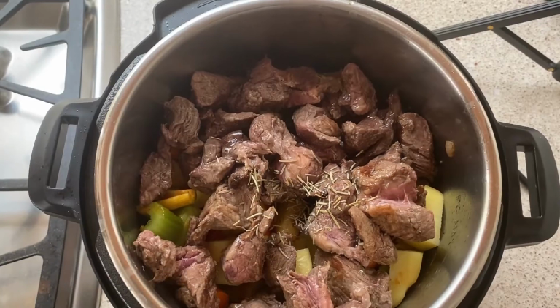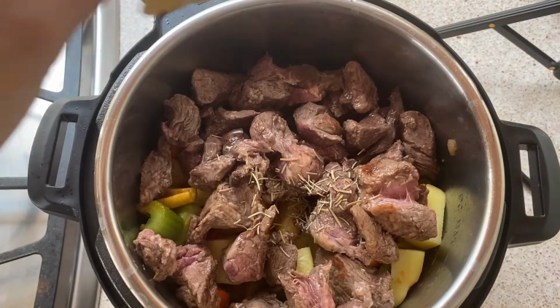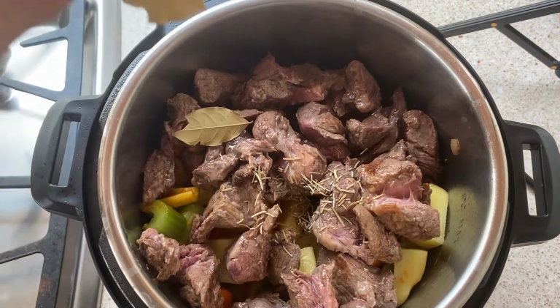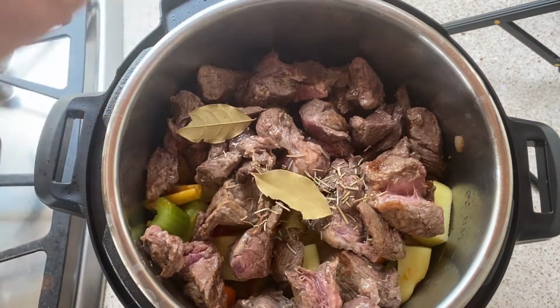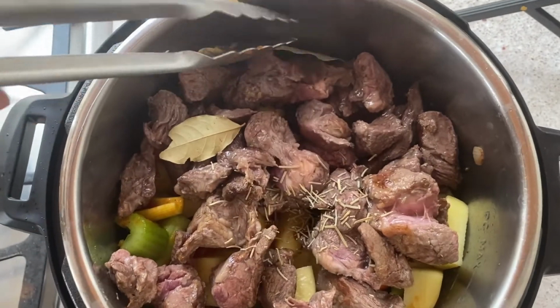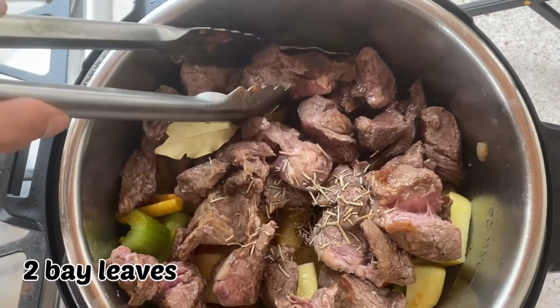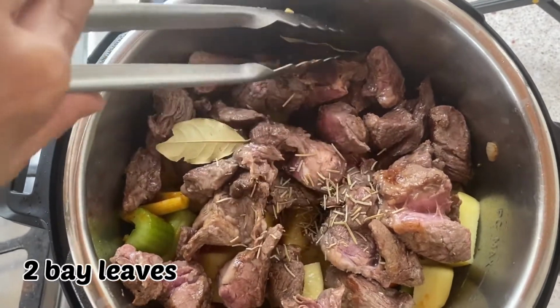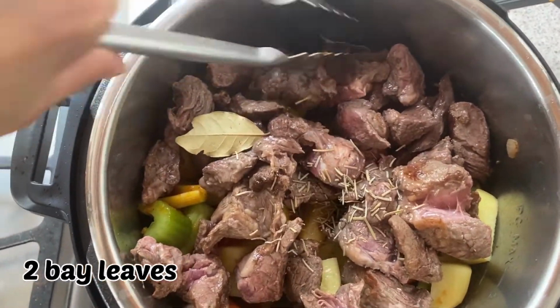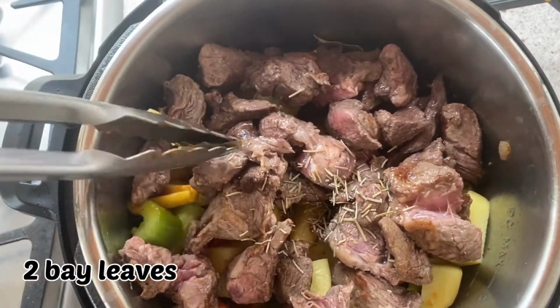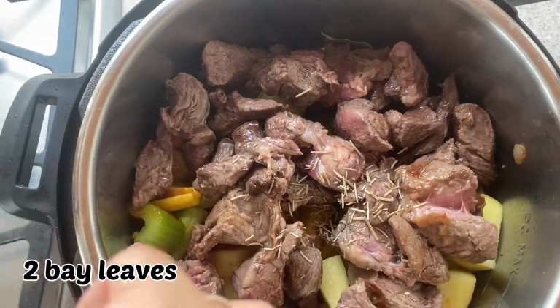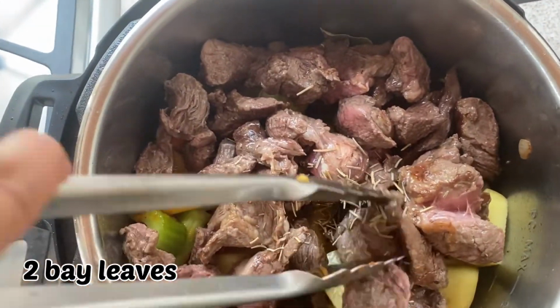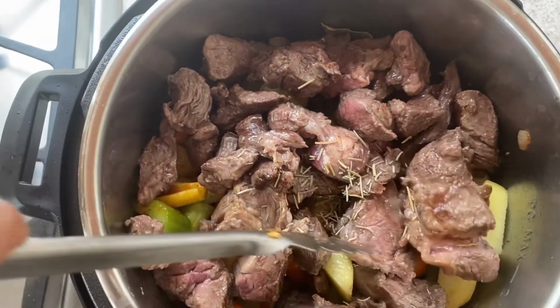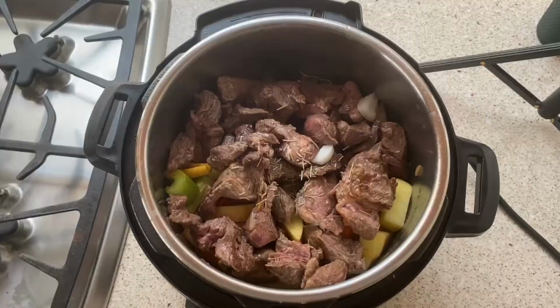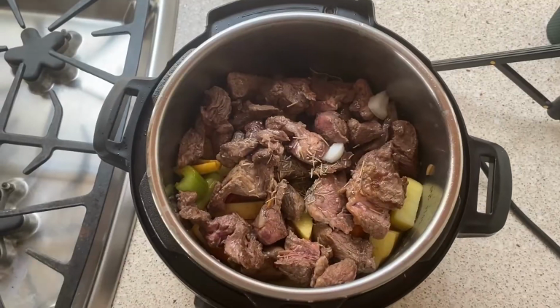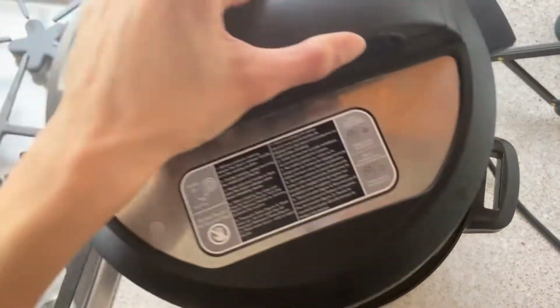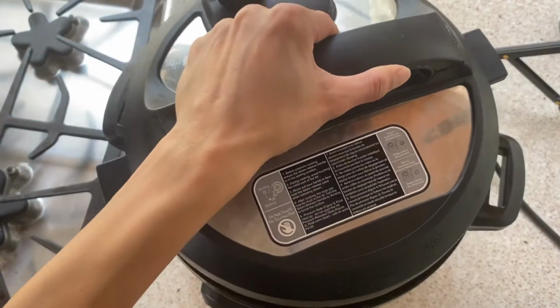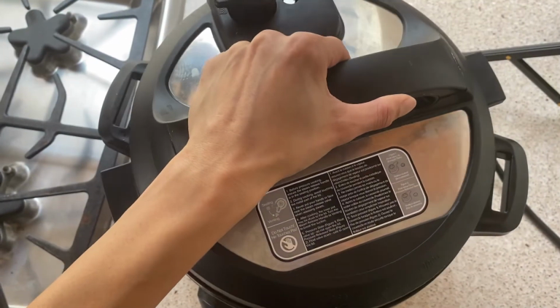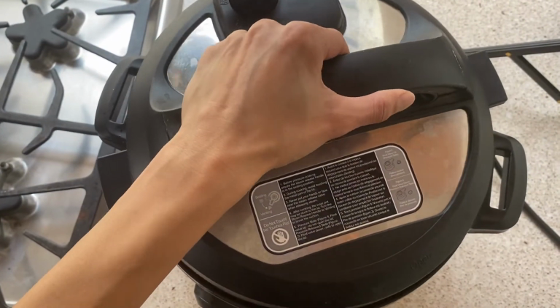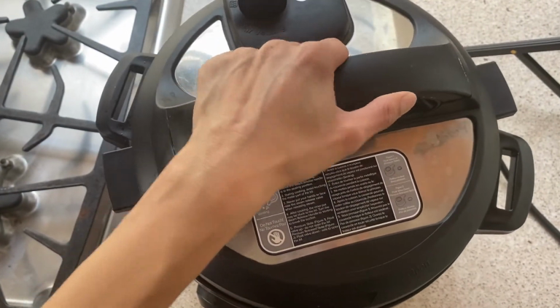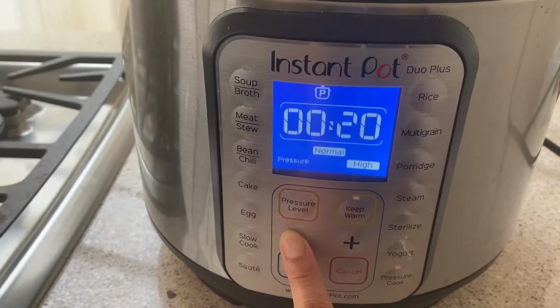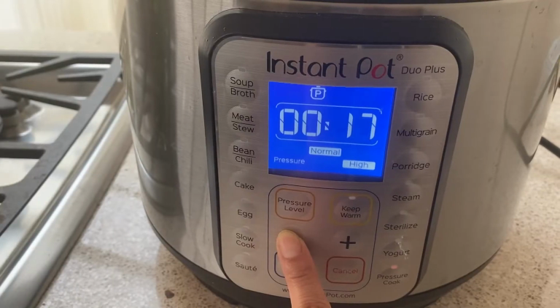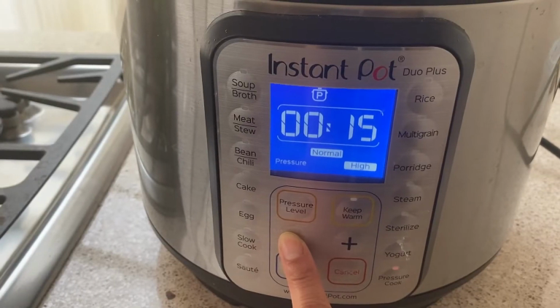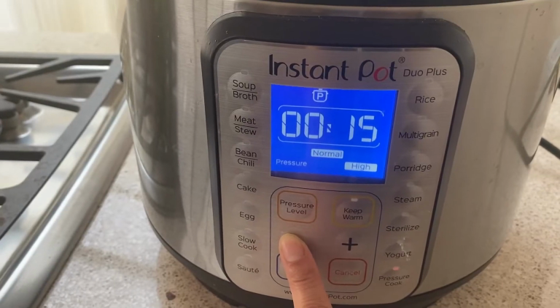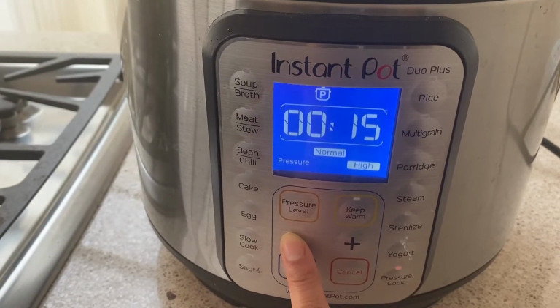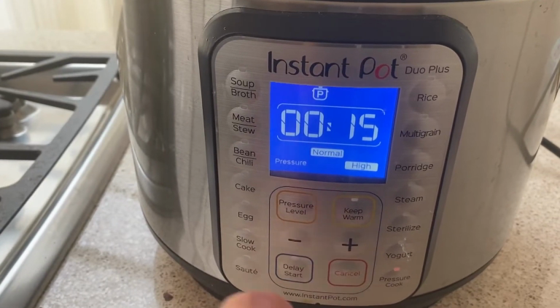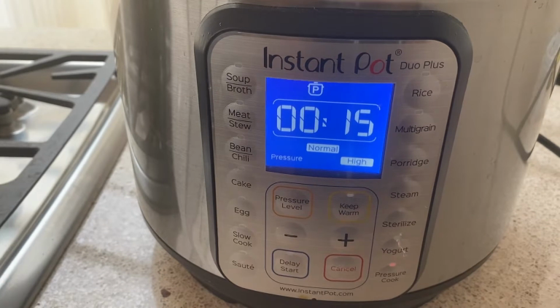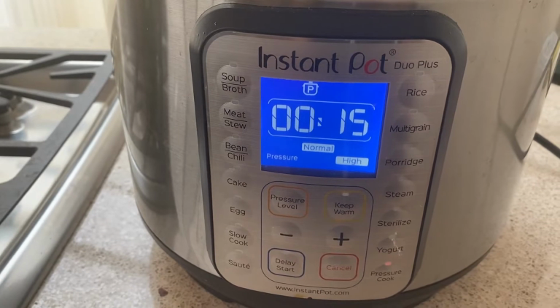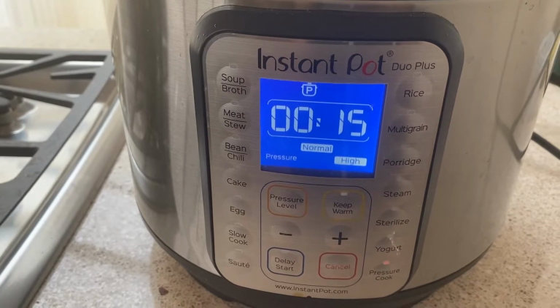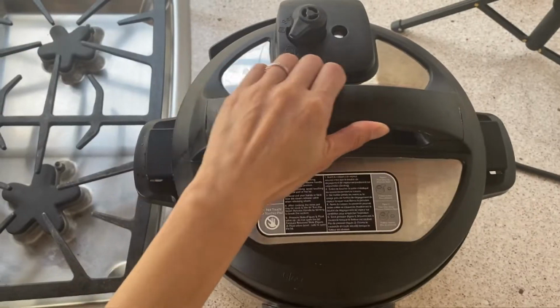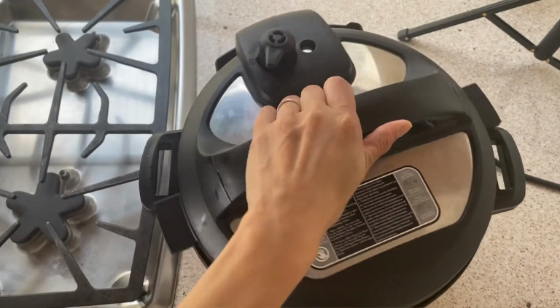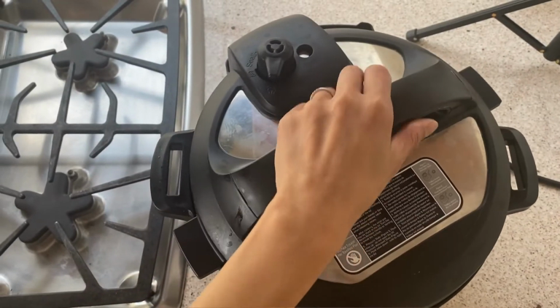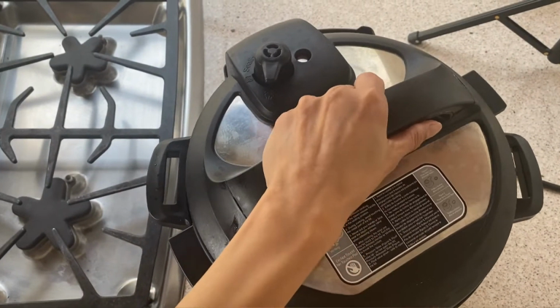I'm throwing in a few shakes of dried rosemary — about two teaspoons or so — and also two bay leaves. Then I'm setting my Instant Pot to pressure cook for 15 minutes, letting it naturally release for 10 minutes, and then doing a quick release the rest of the way.